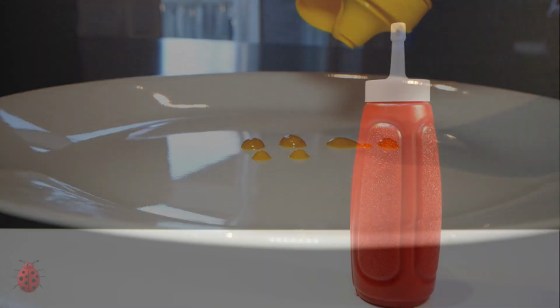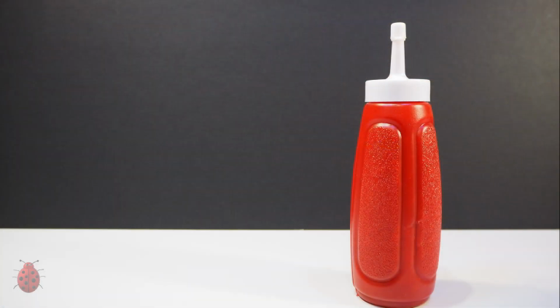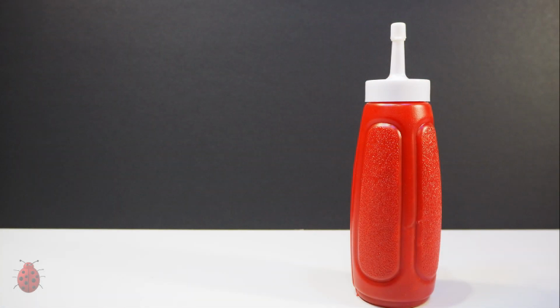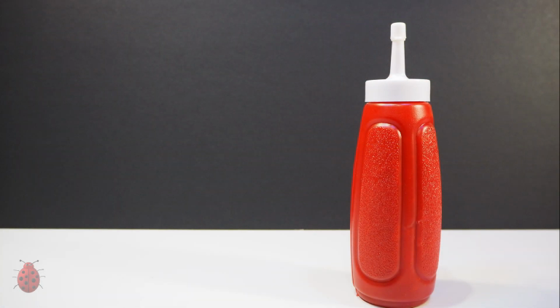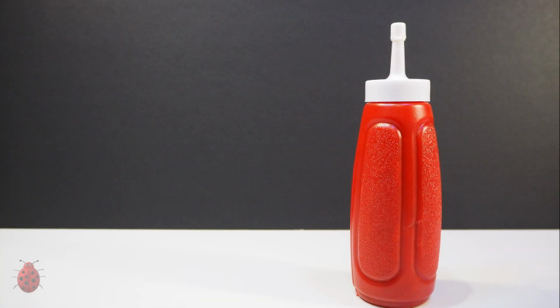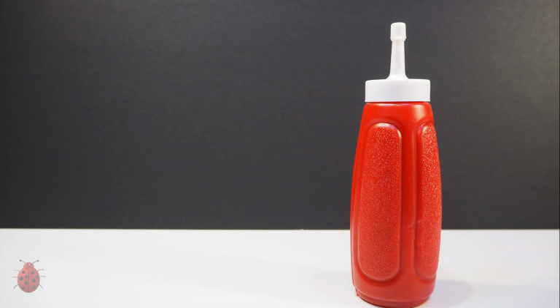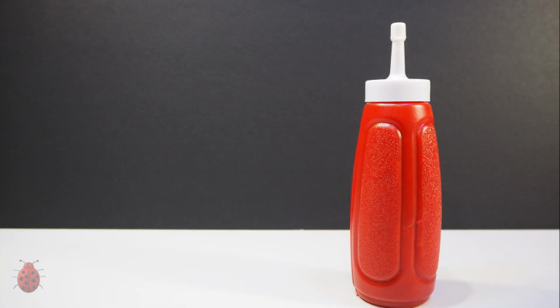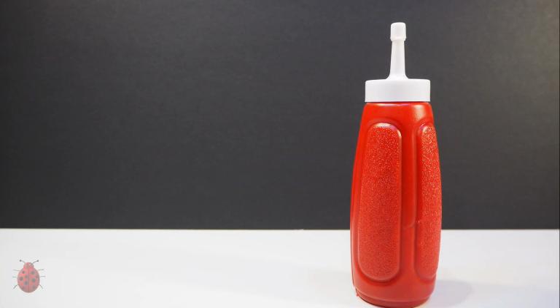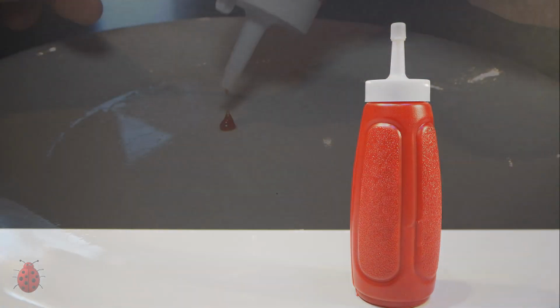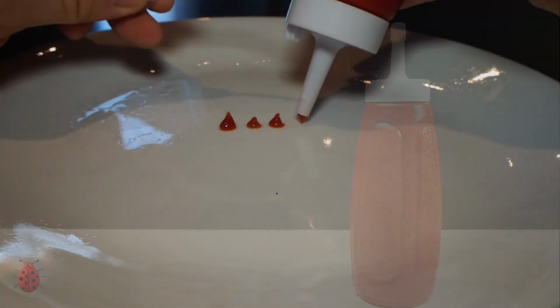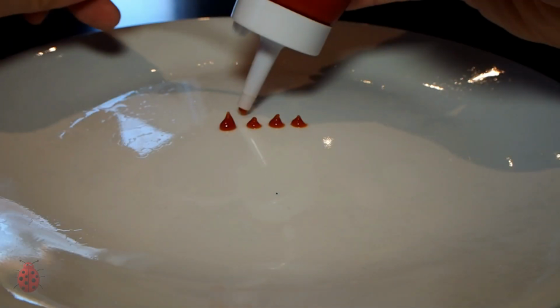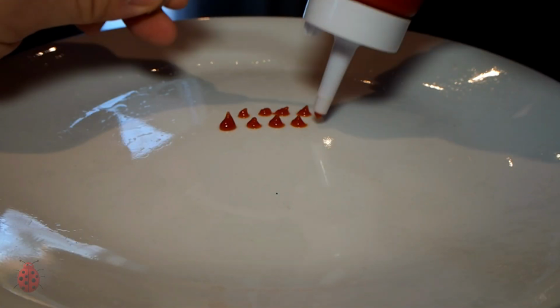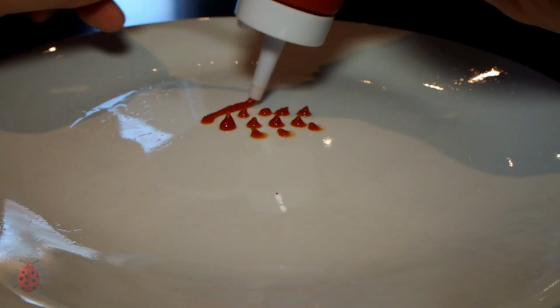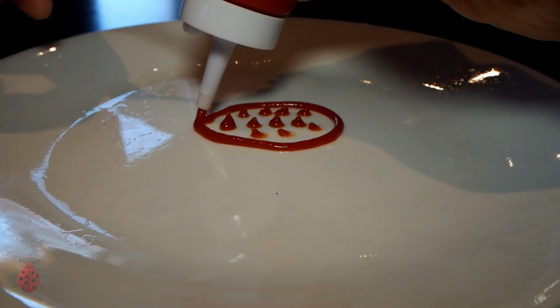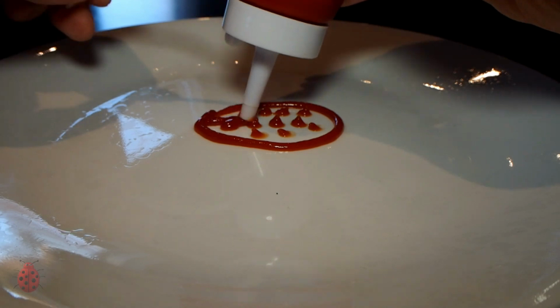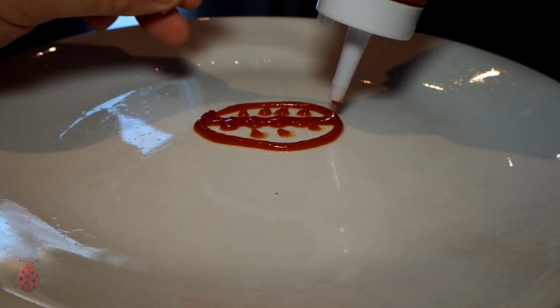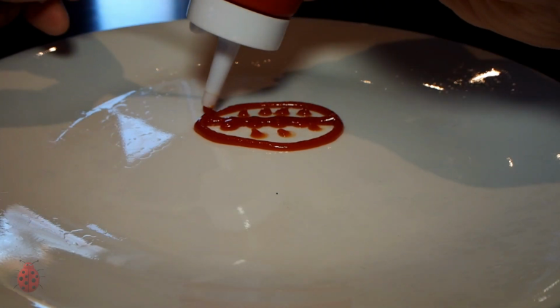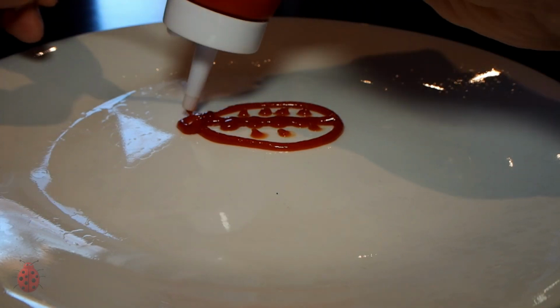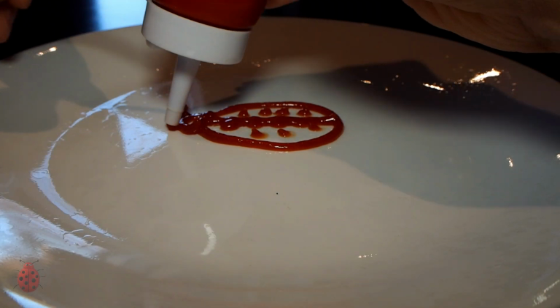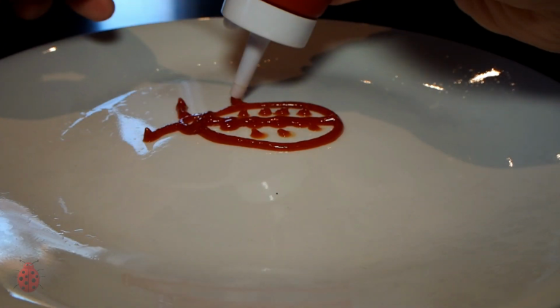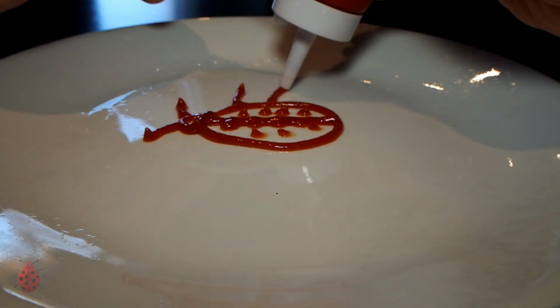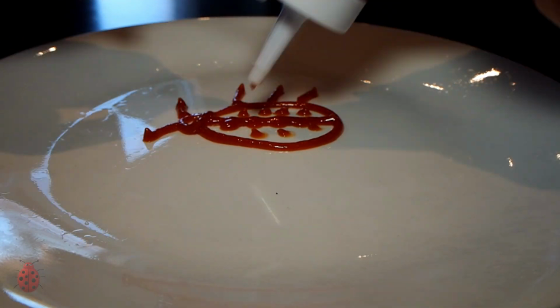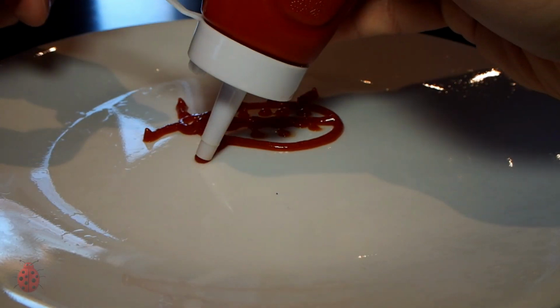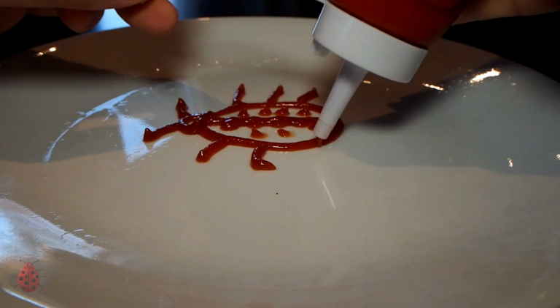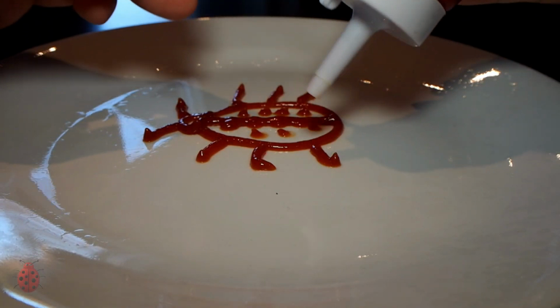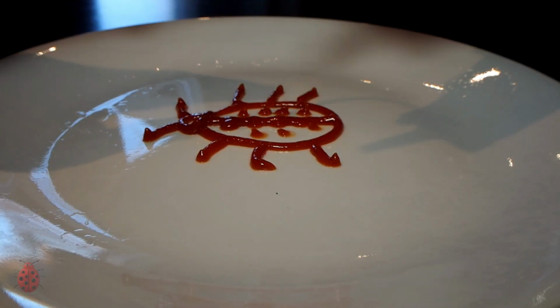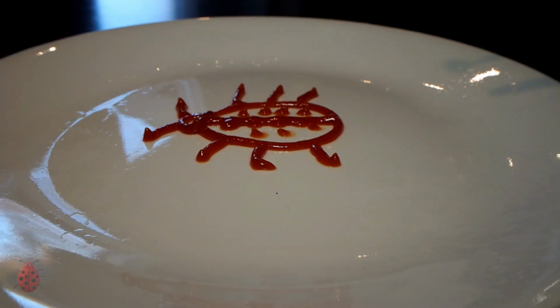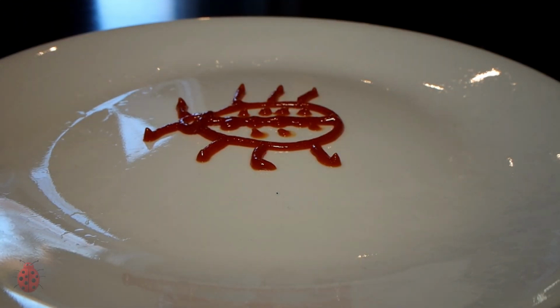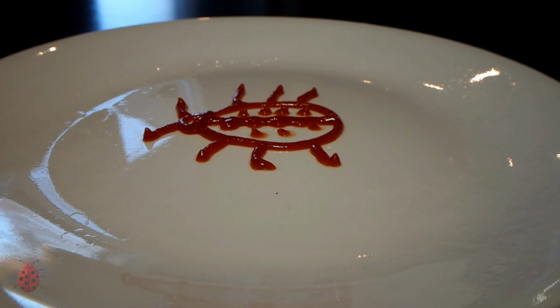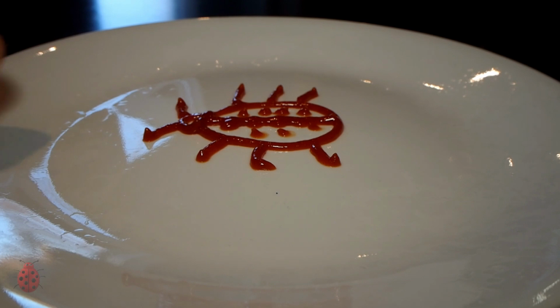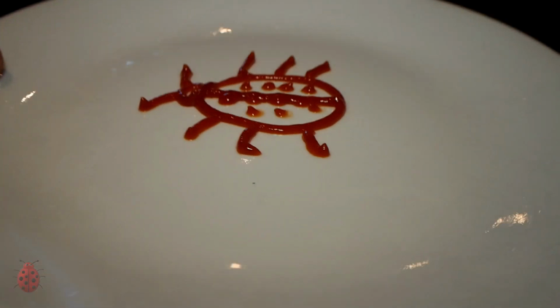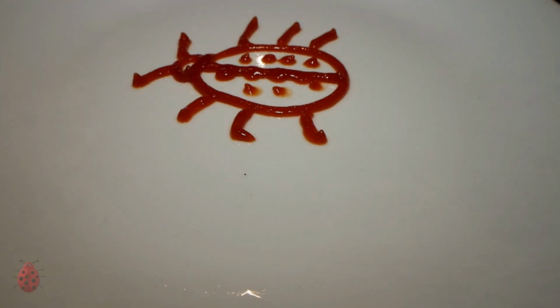Now check out this old-style bottle — the kind that you find at the hot dog cart. Small opening, and just check out the control you have with this. Aww, look — a ladybug.